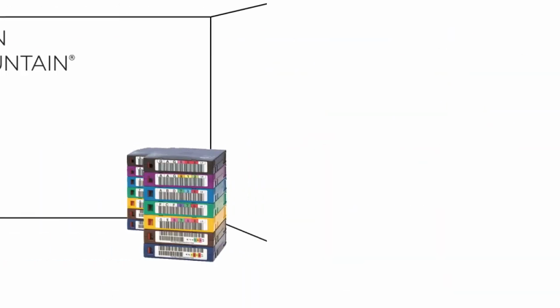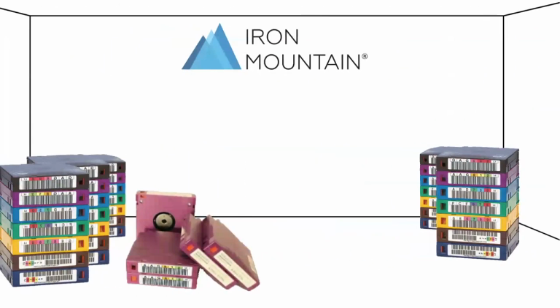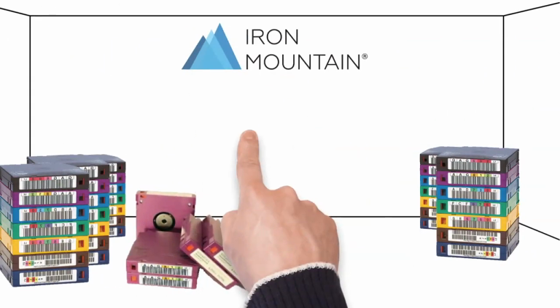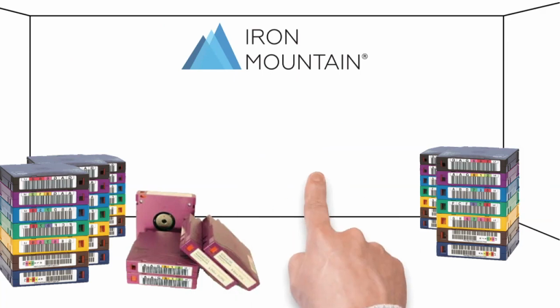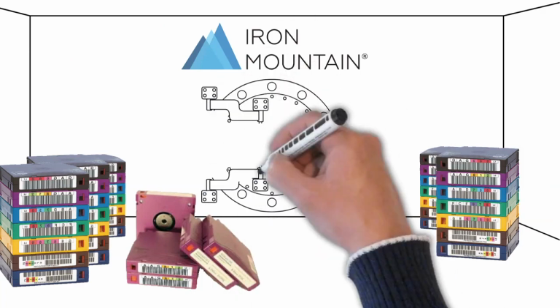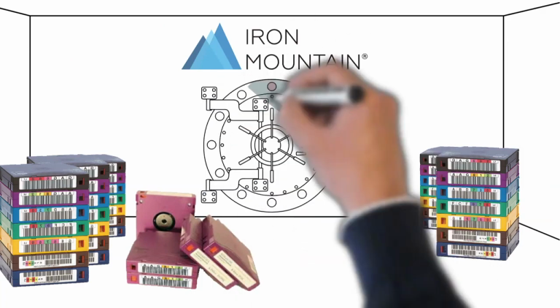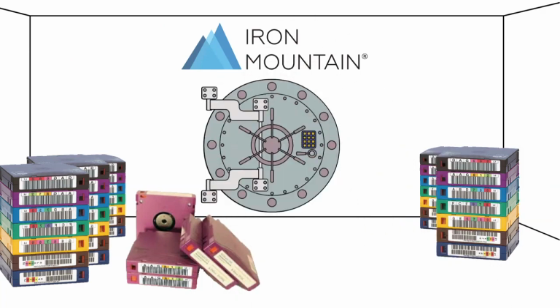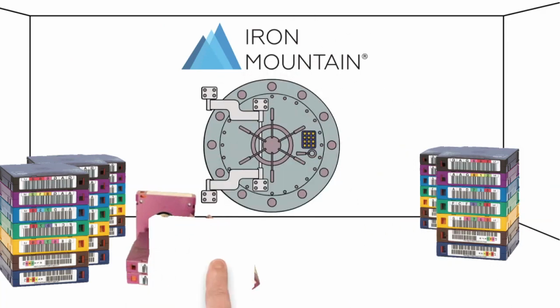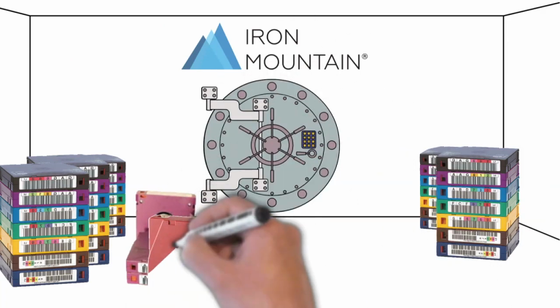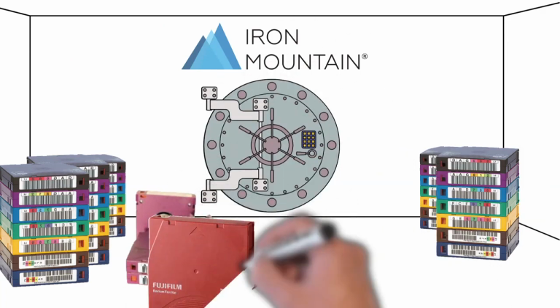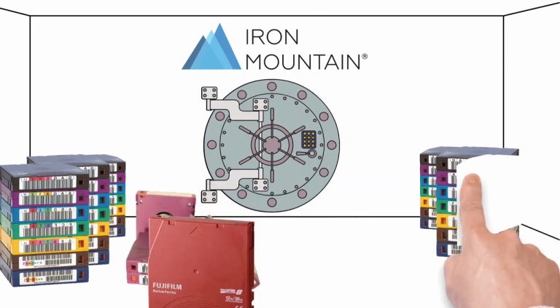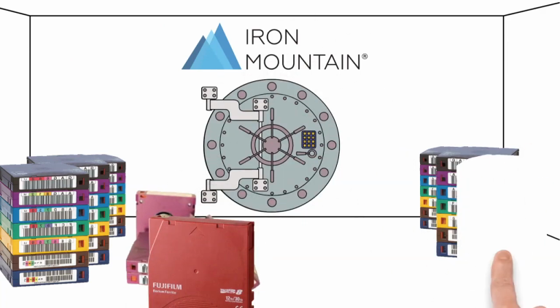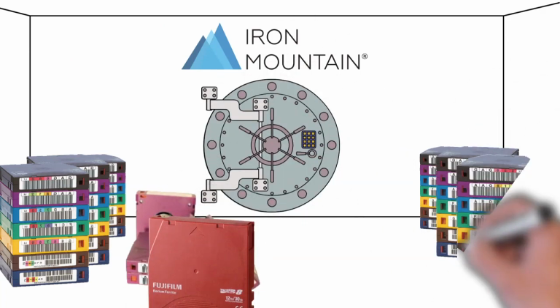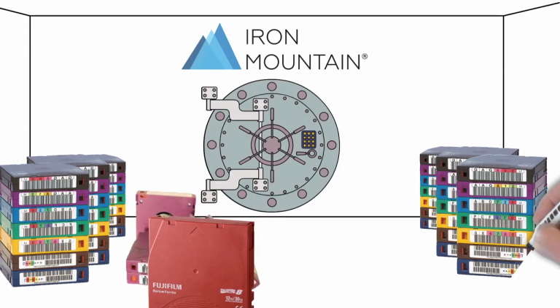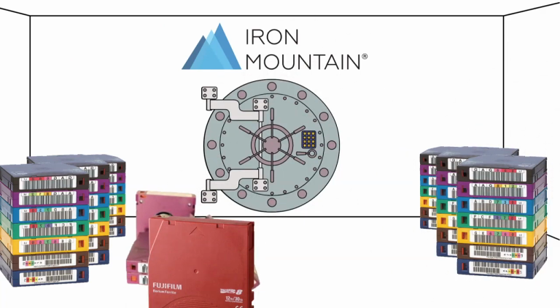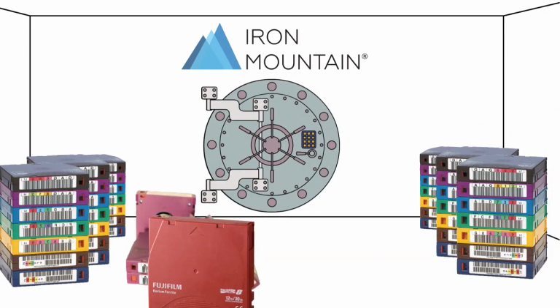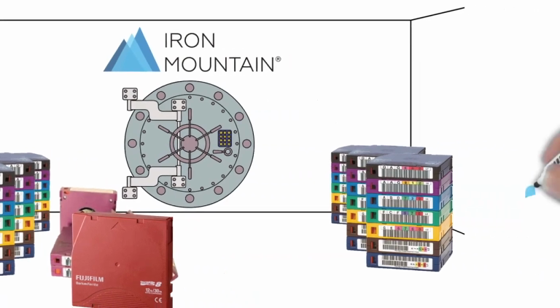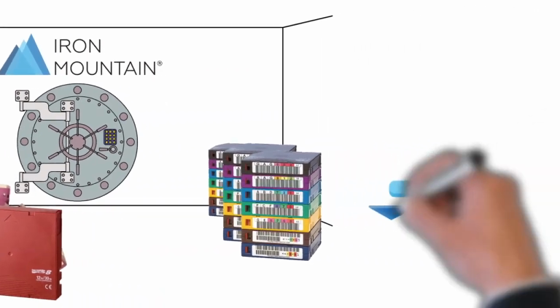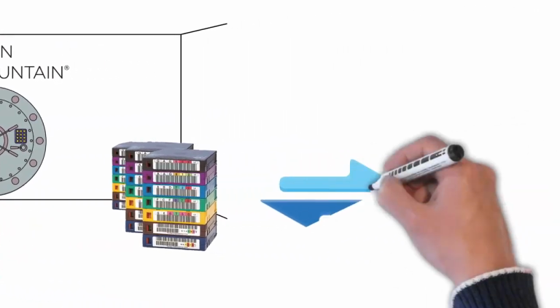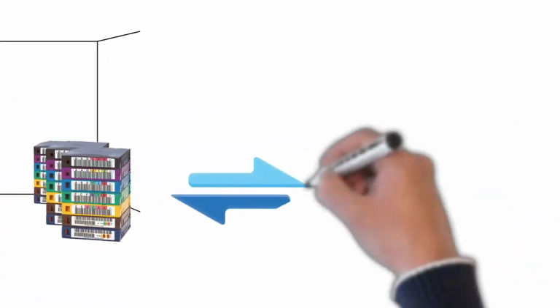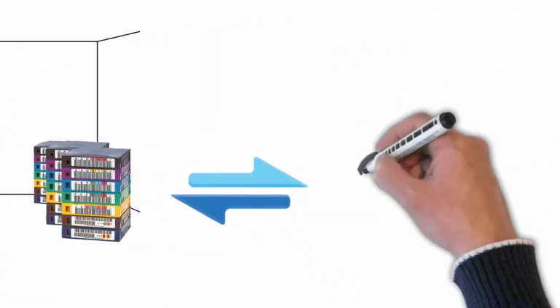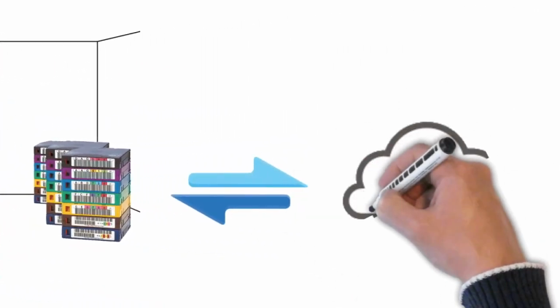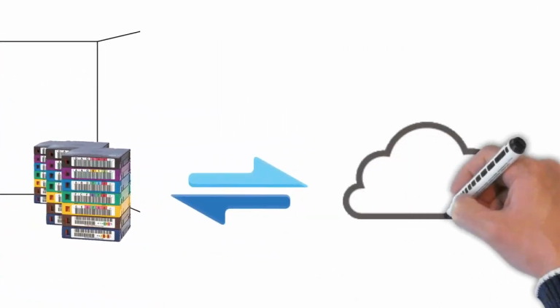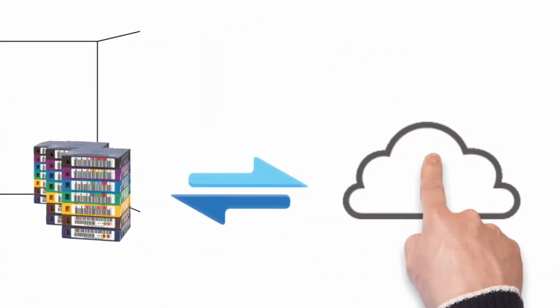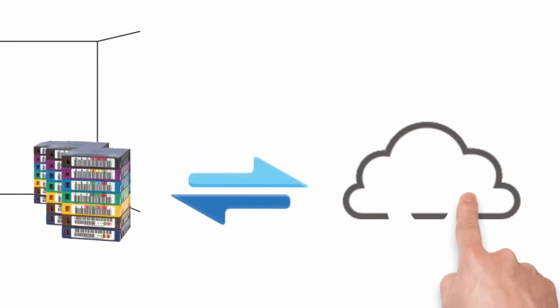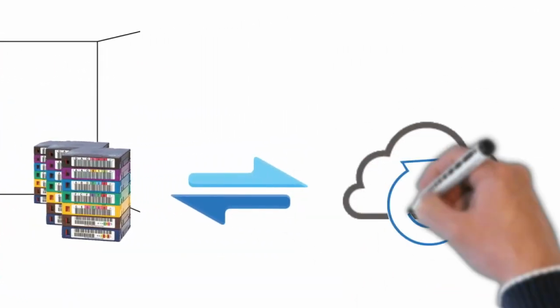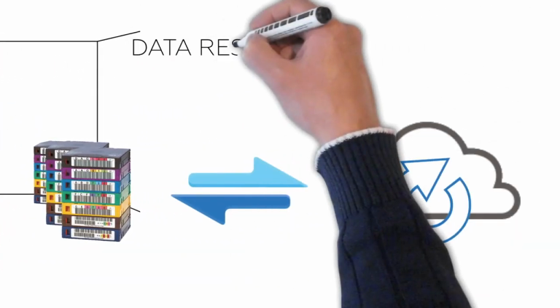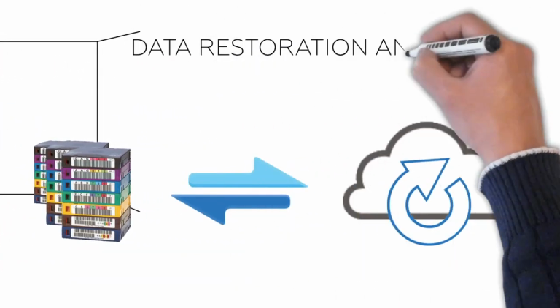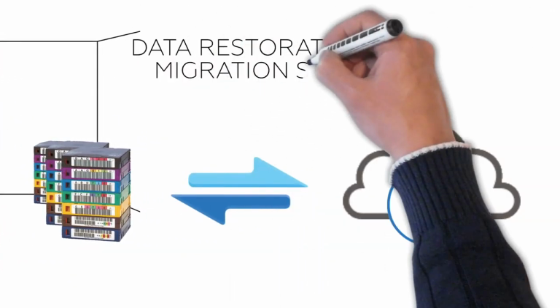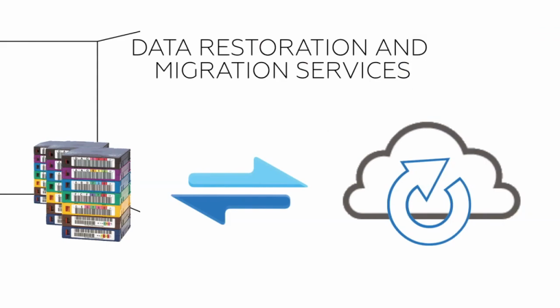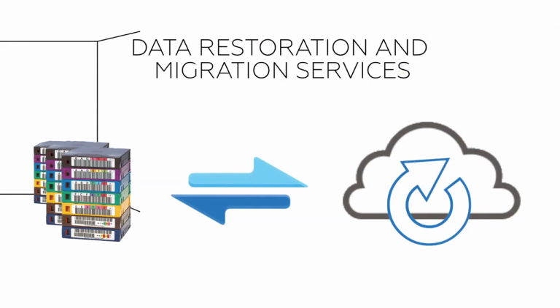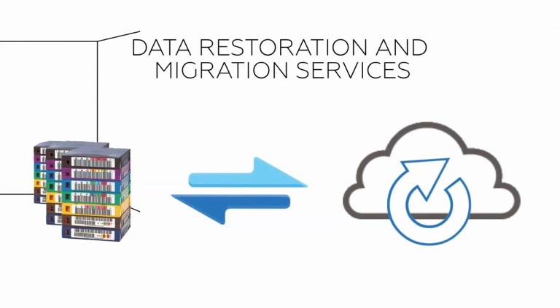Legacy tapes can be stored offline in an Iron Mountain vault and can be restored at any time. And you can opt to move your data to the cloud with ease using our data restoration and migration services.